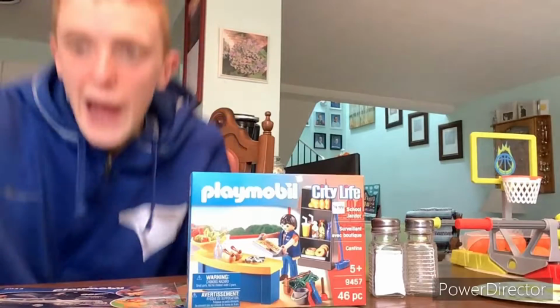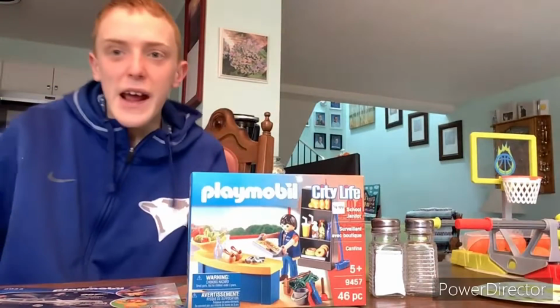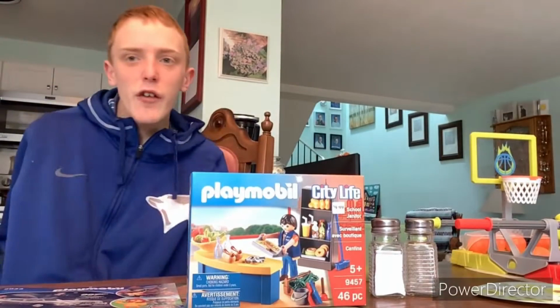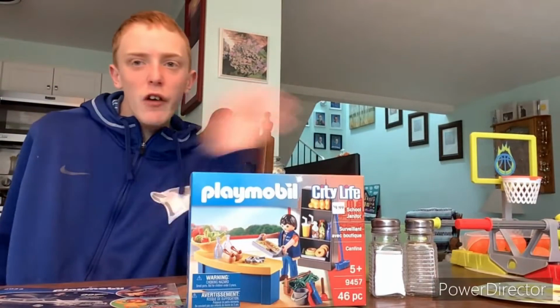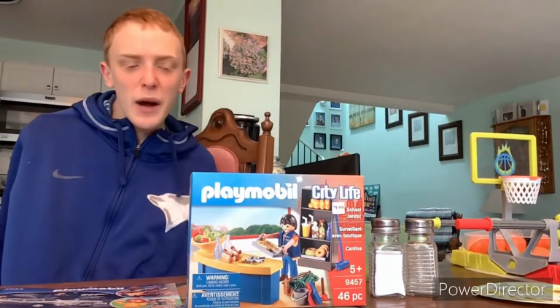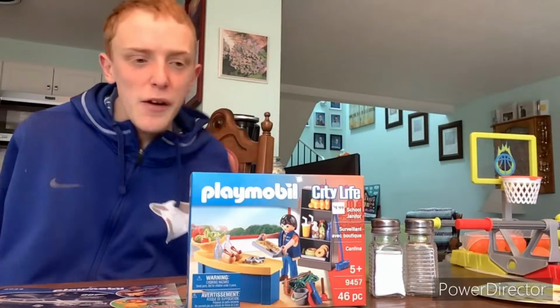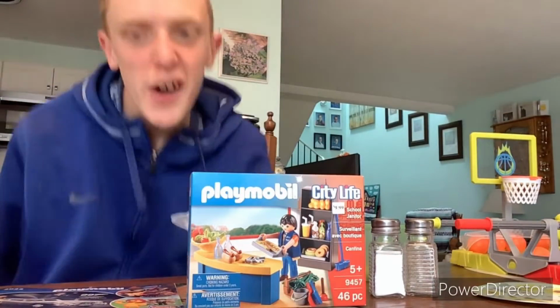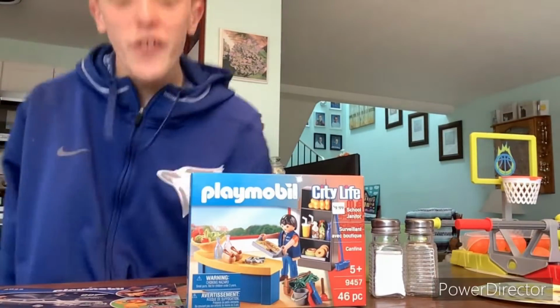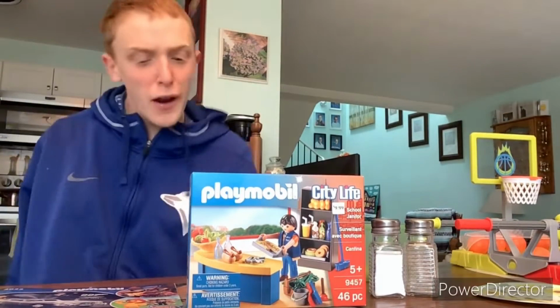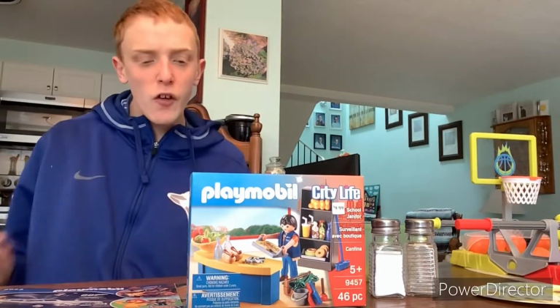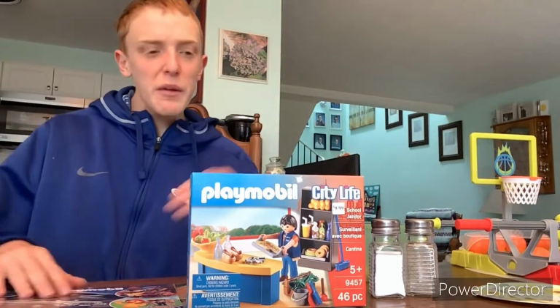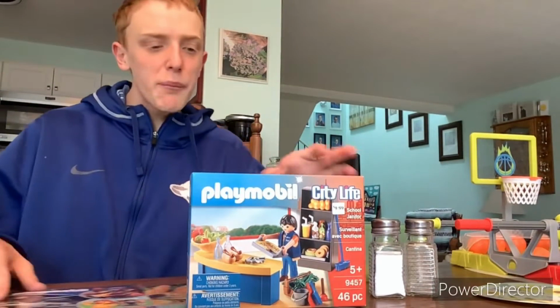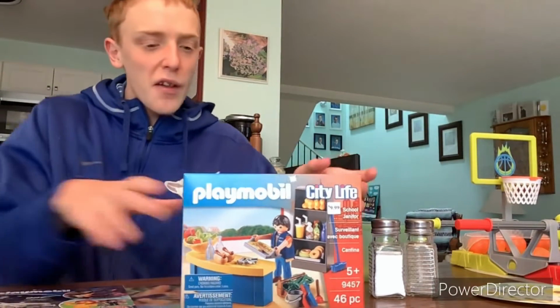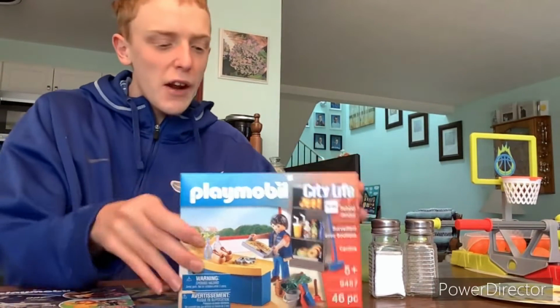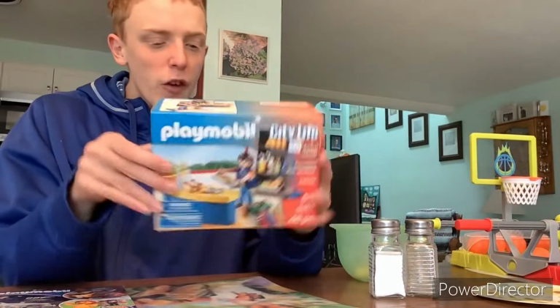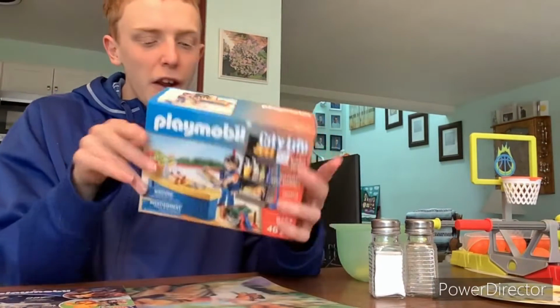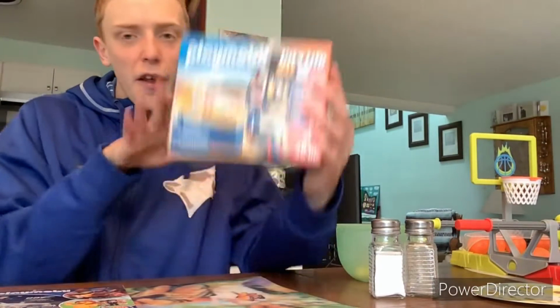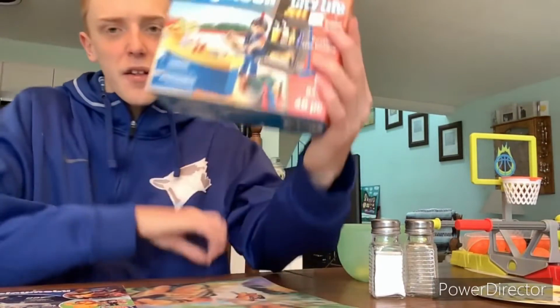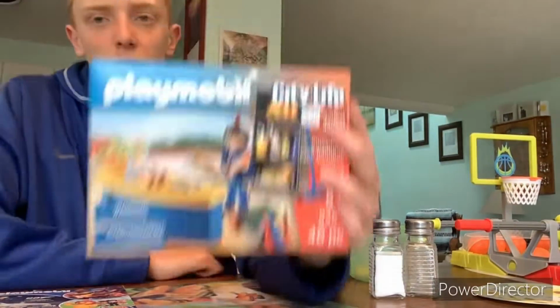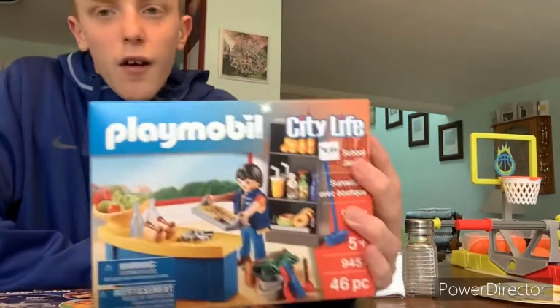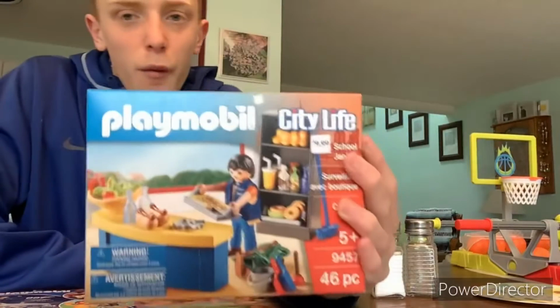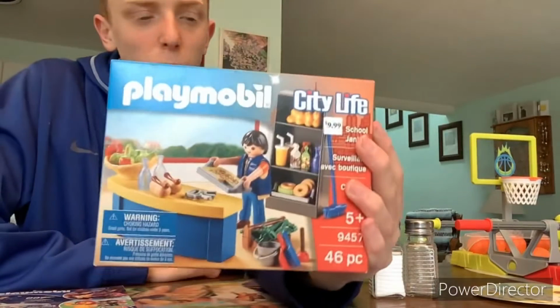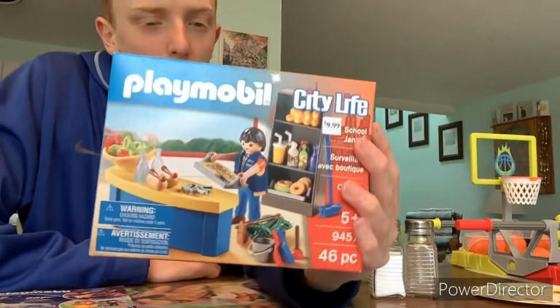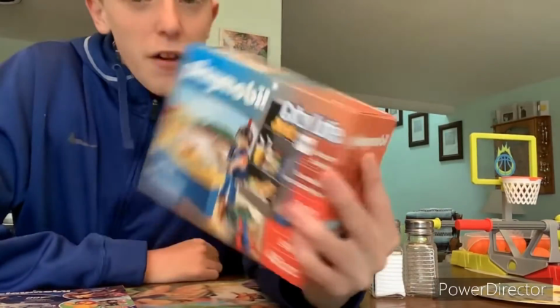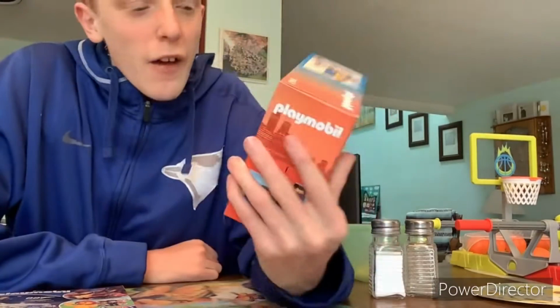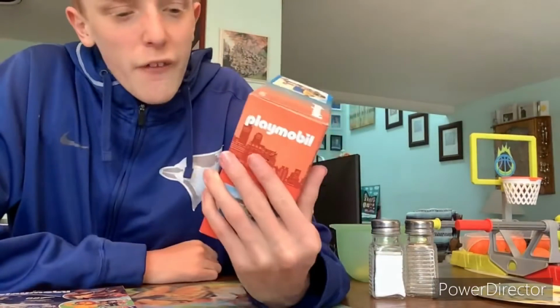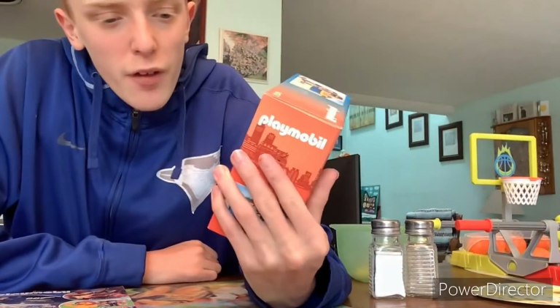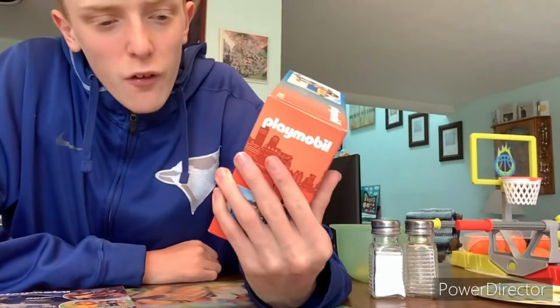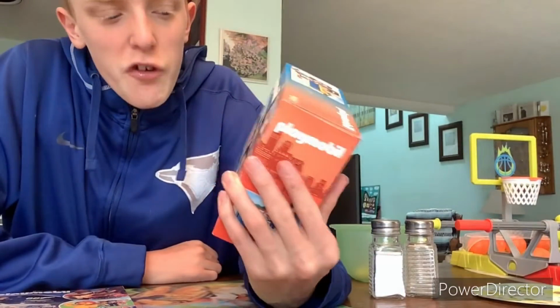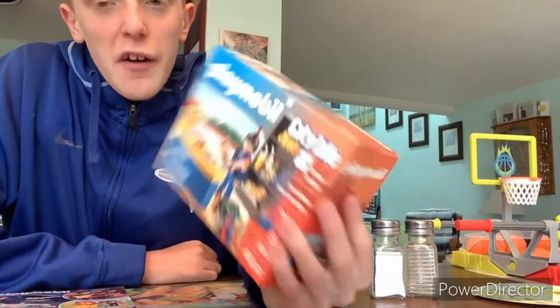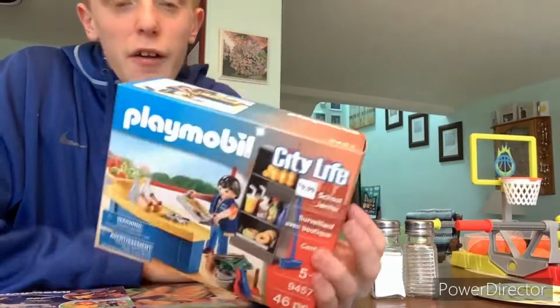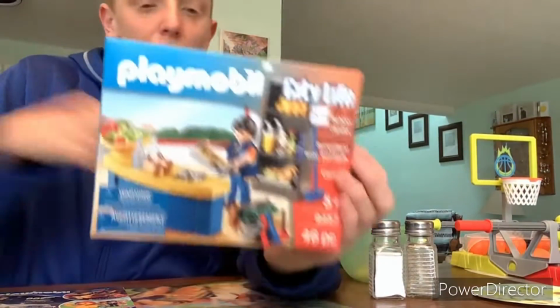Hey everyone, welcome back to my channel. Today I'm going to be unboxing and reviewing this Playmobil City Life school janitor set.